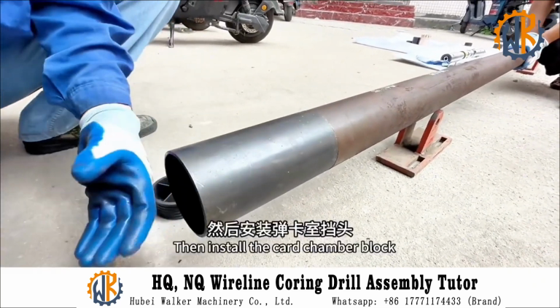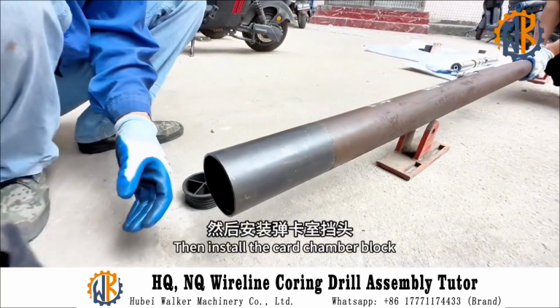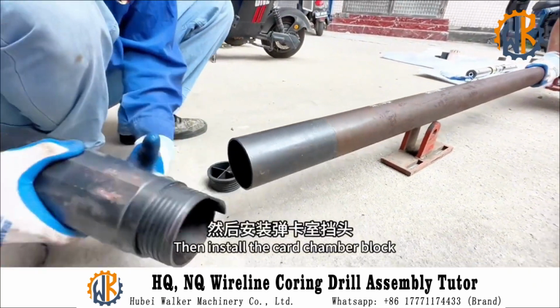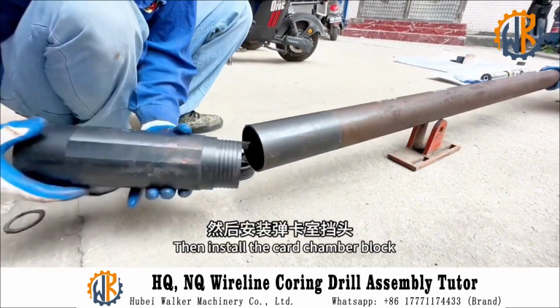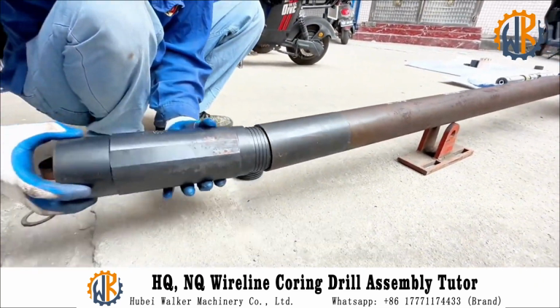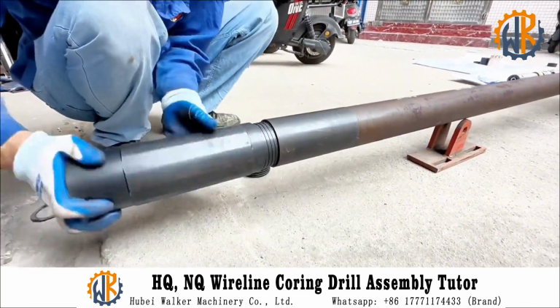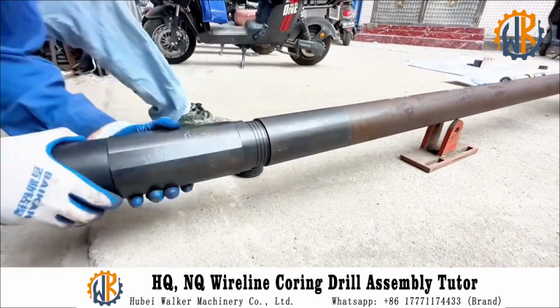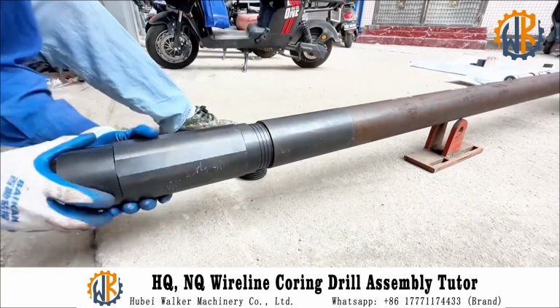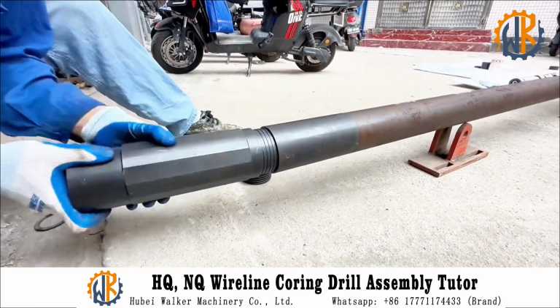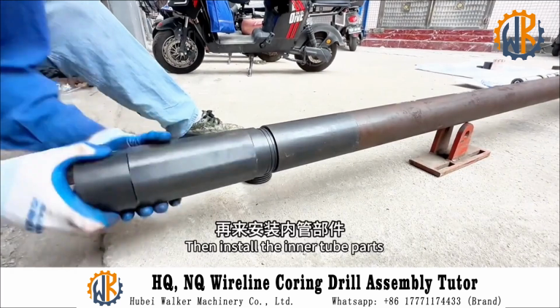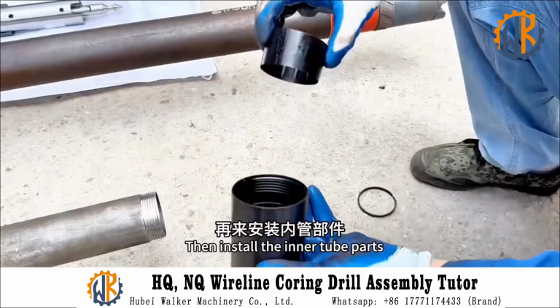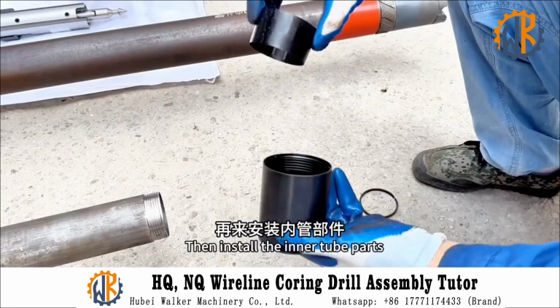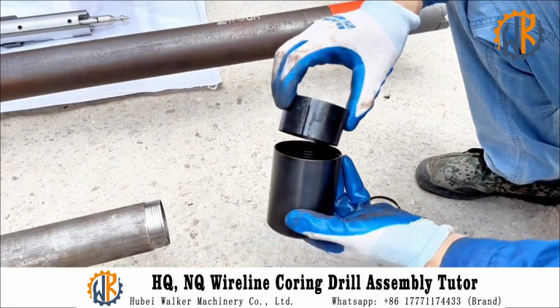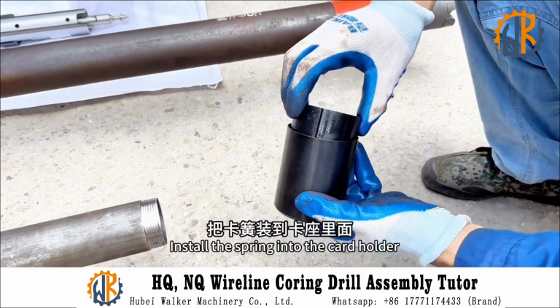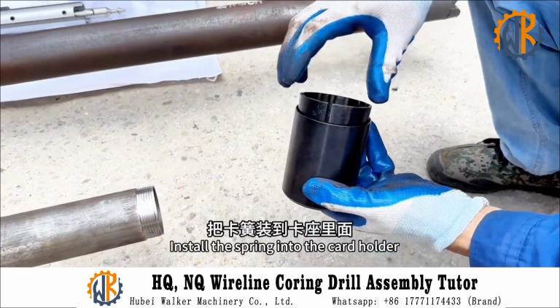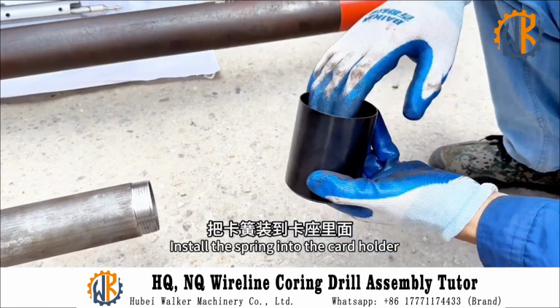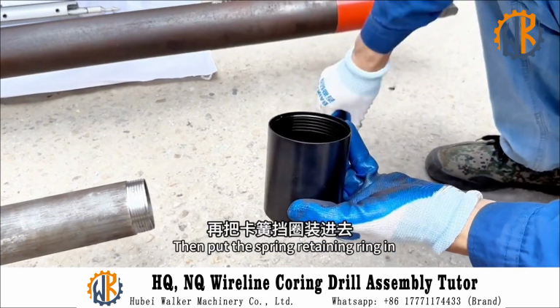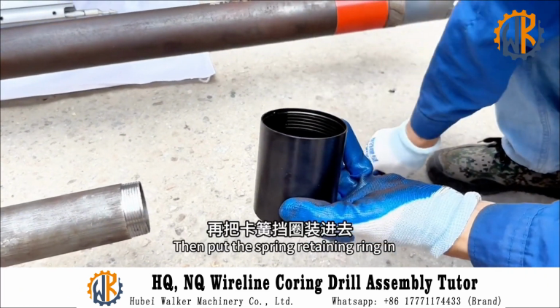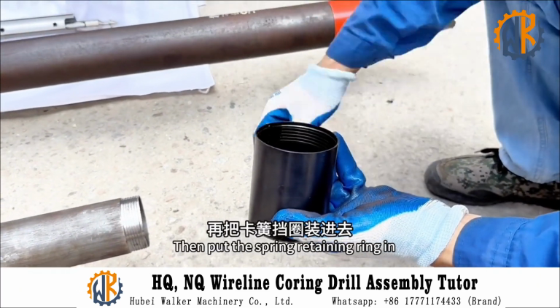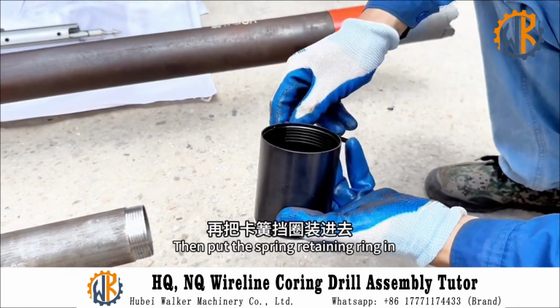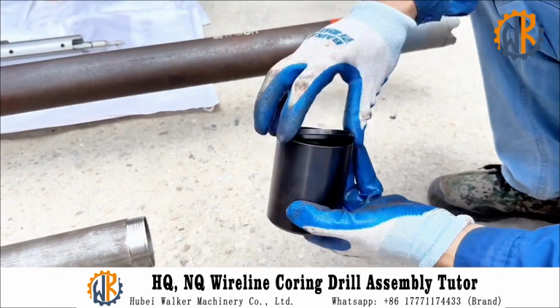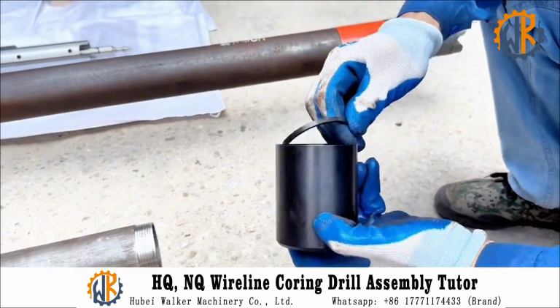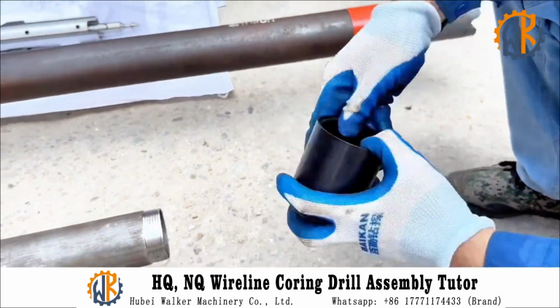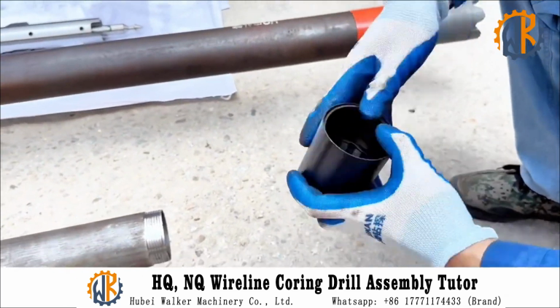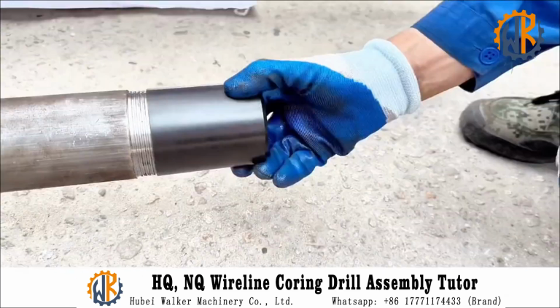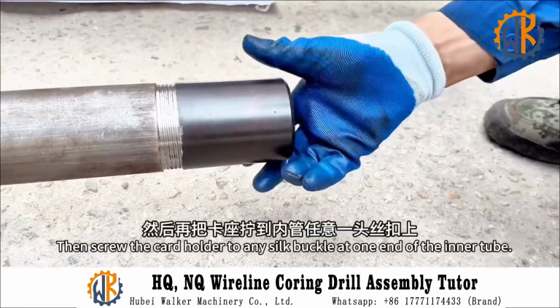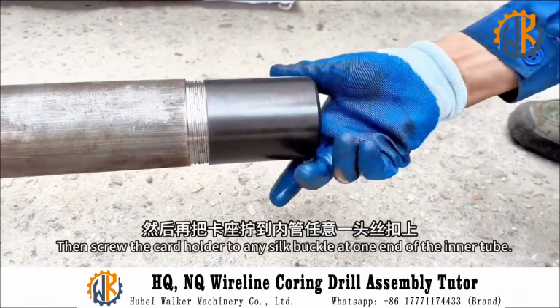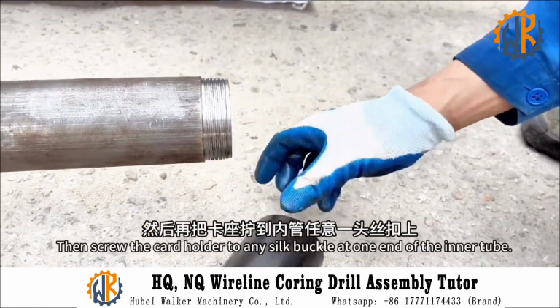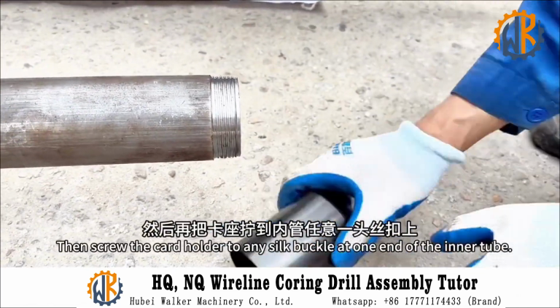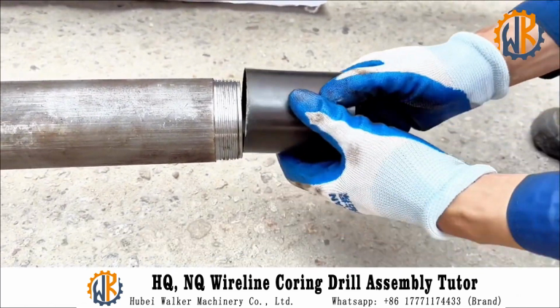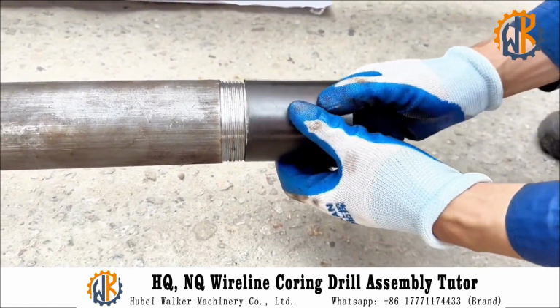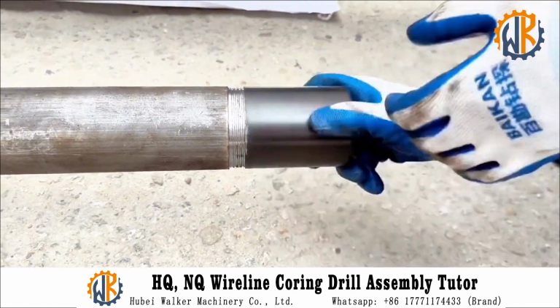Then install the bomb chamber, followed by the card chamber block. Then install the inner tube parts. Install the spring into the card holder, then put the spring retaining ring in.